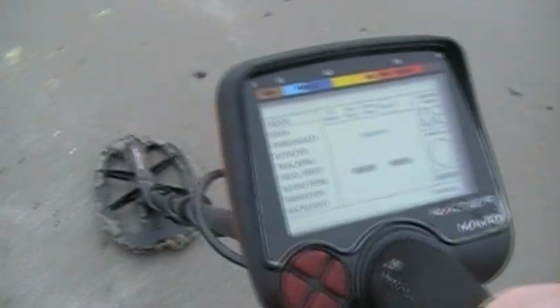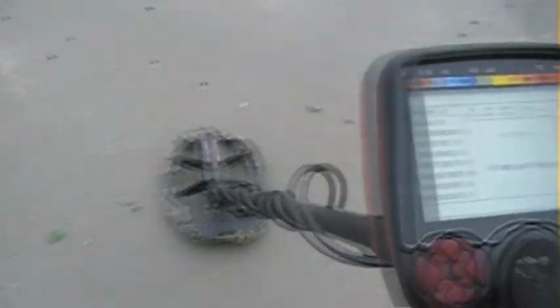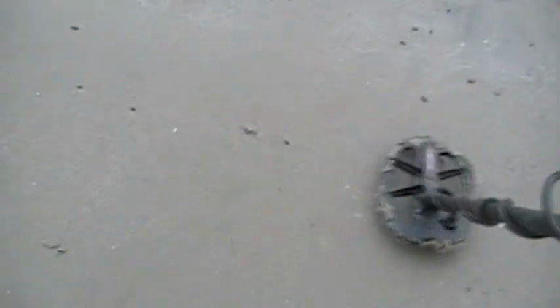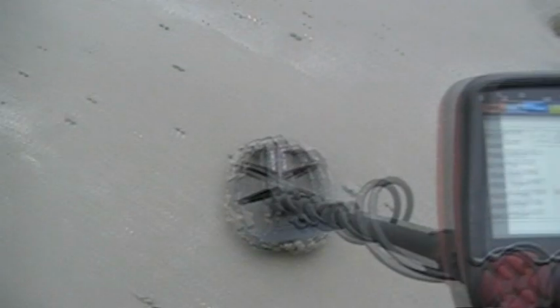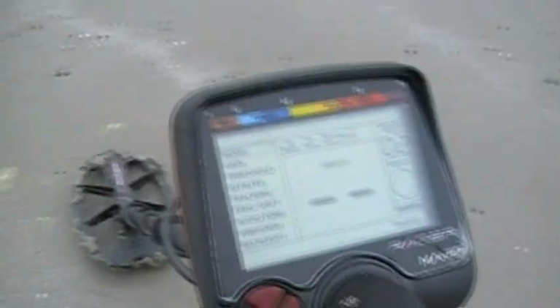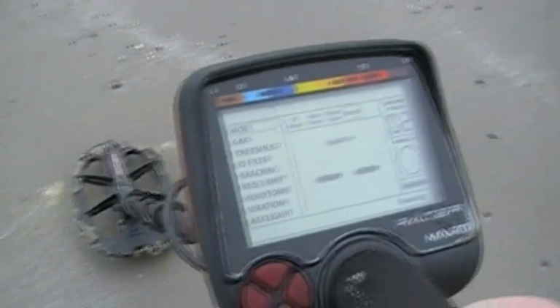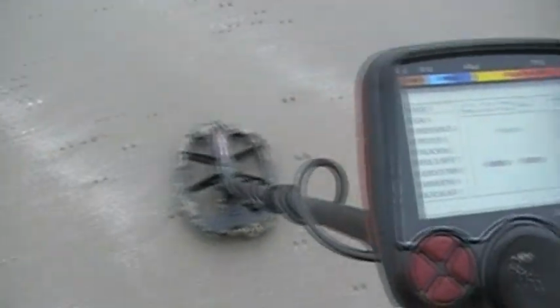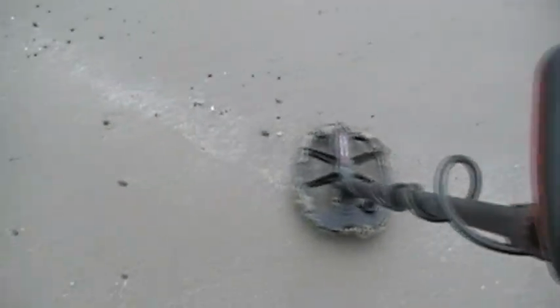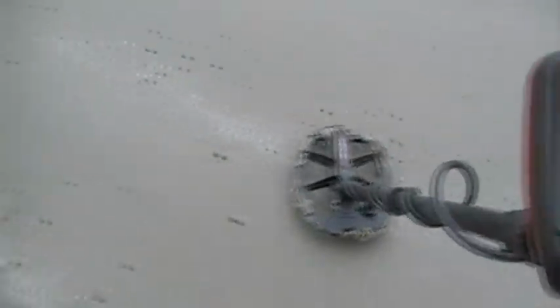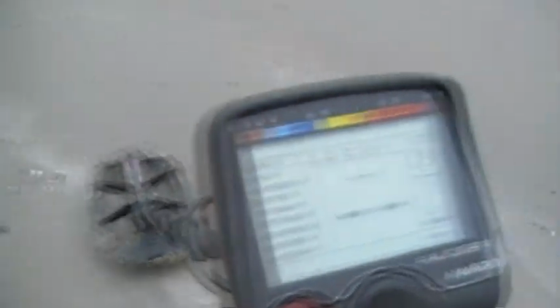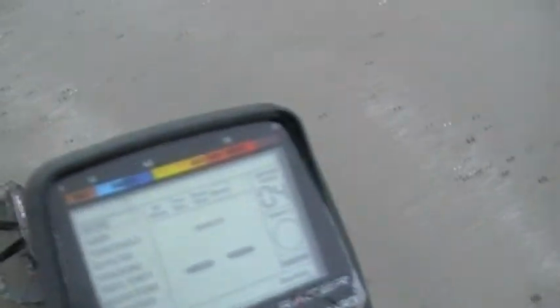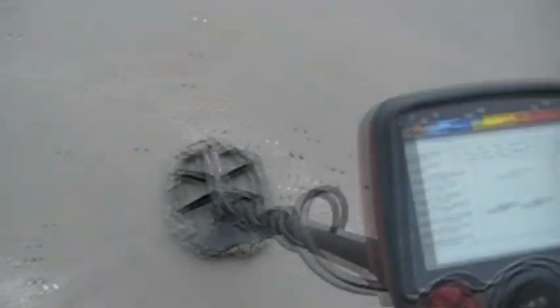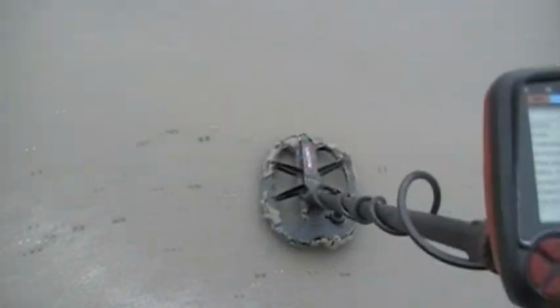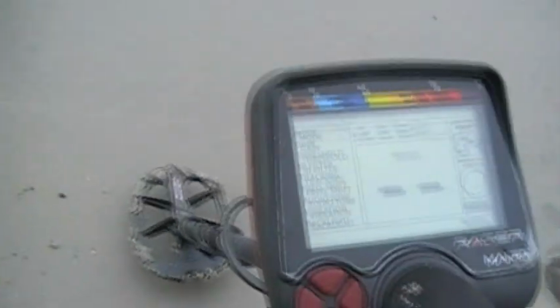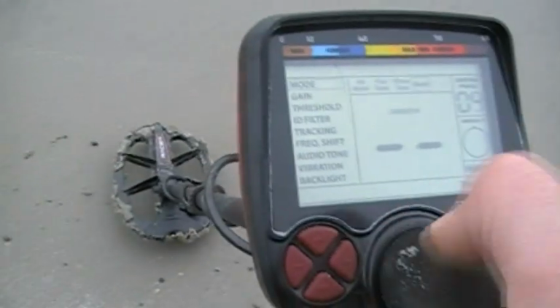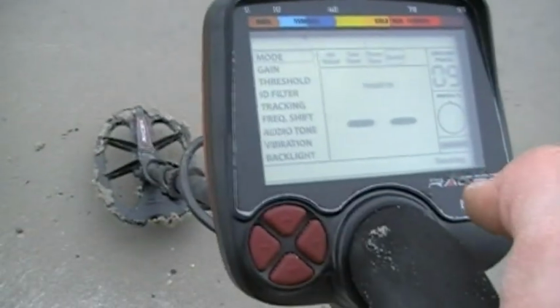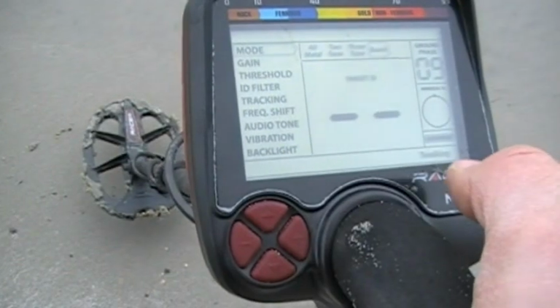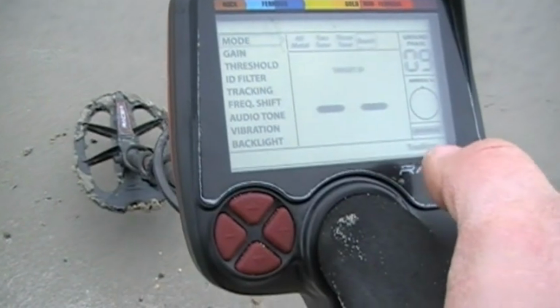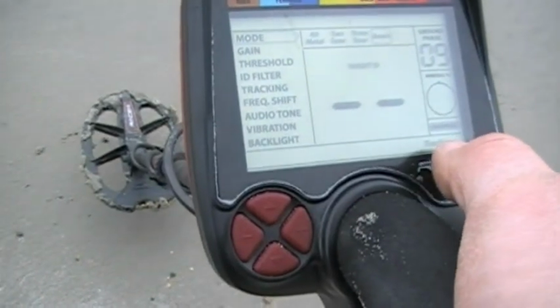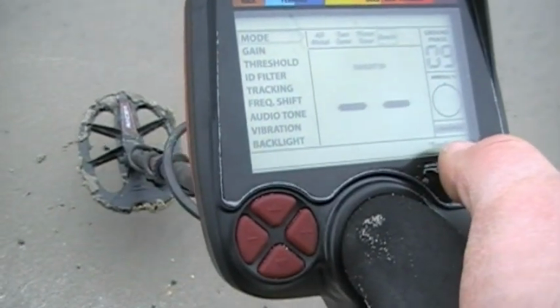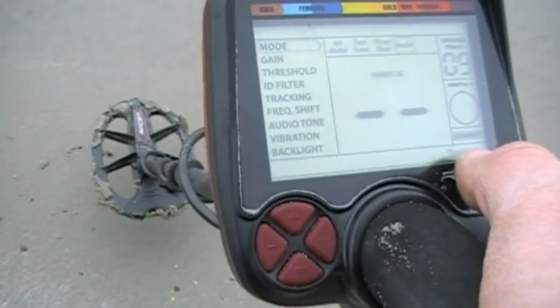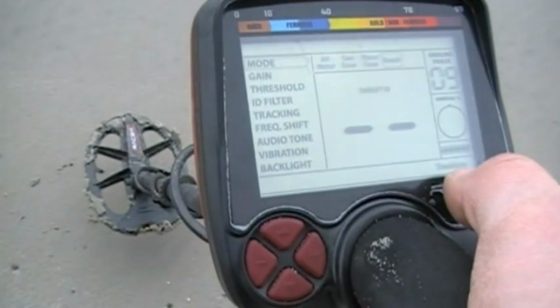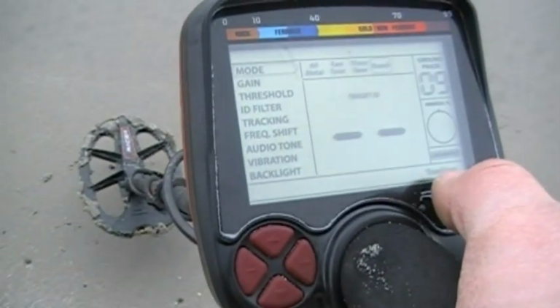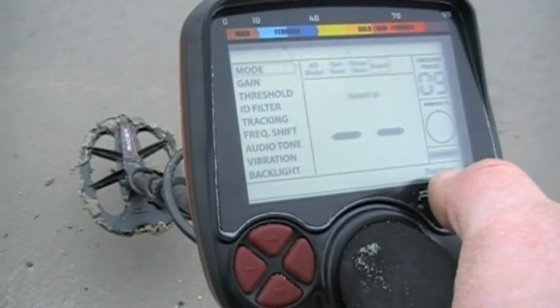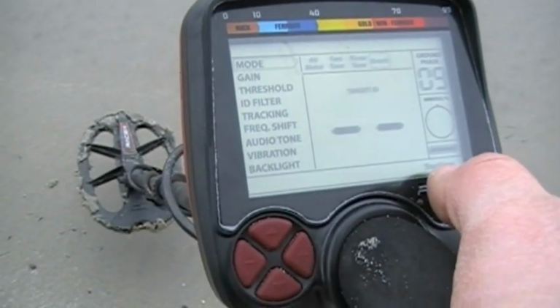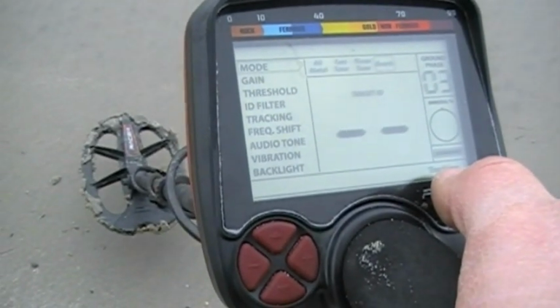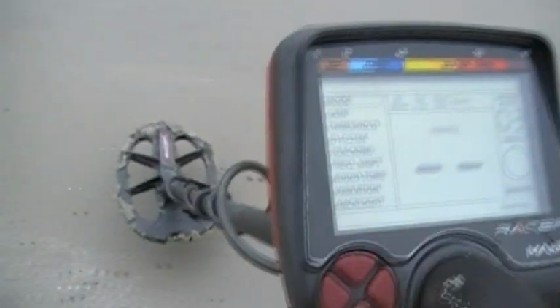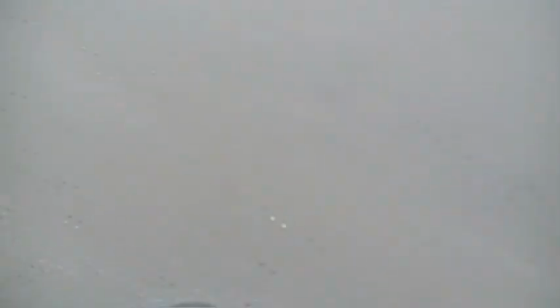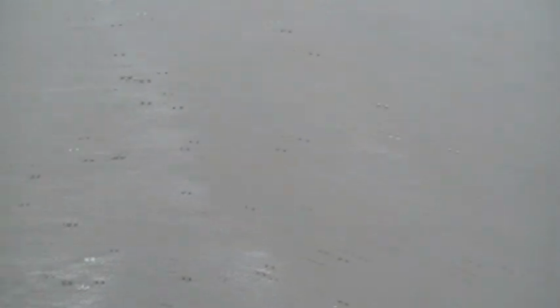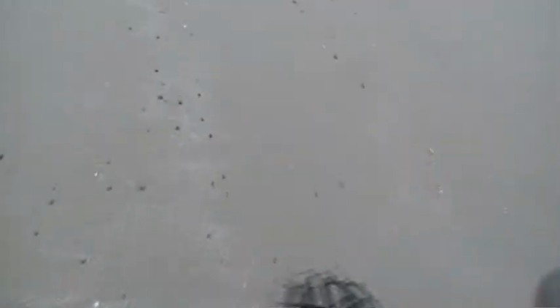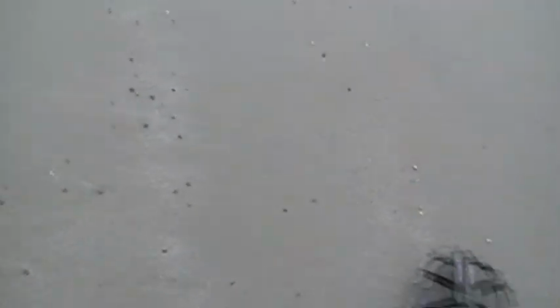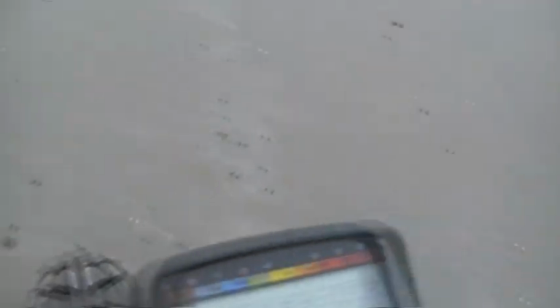I'm running nice and quiet here in all this black sand. I've got the tracking on just for all the mineralization changes, but it's still running nice and quiet.